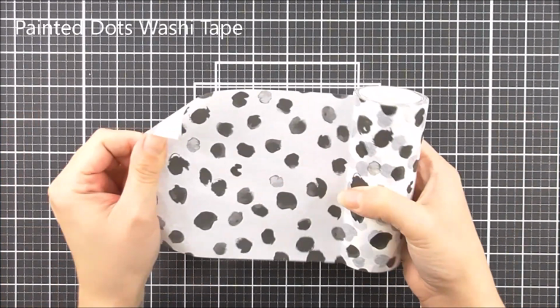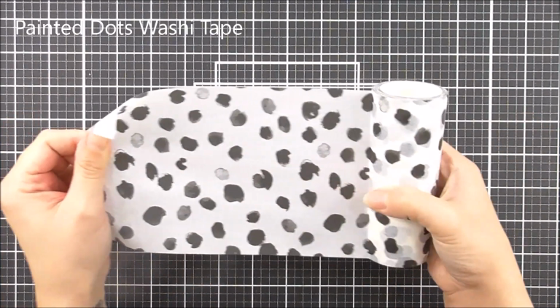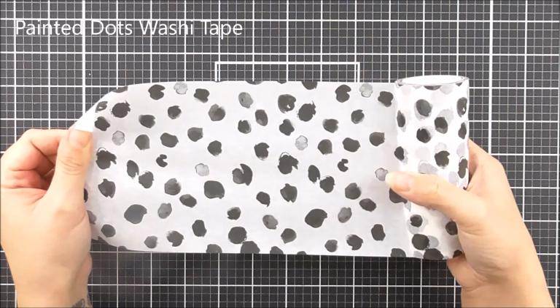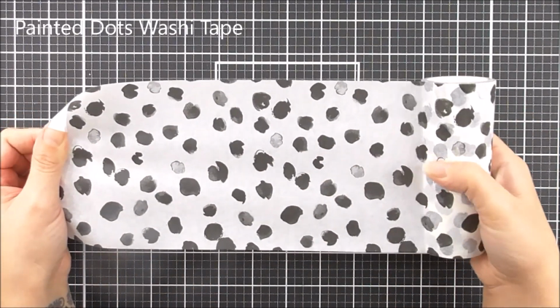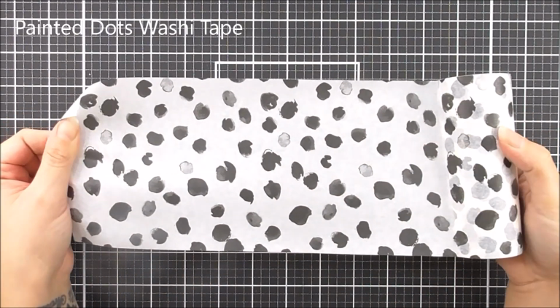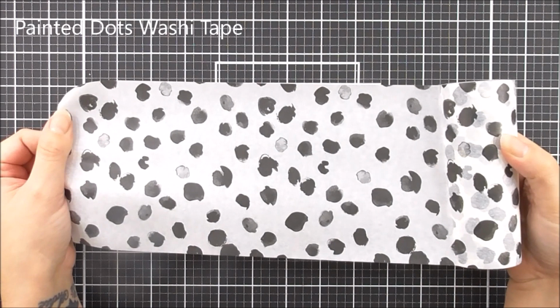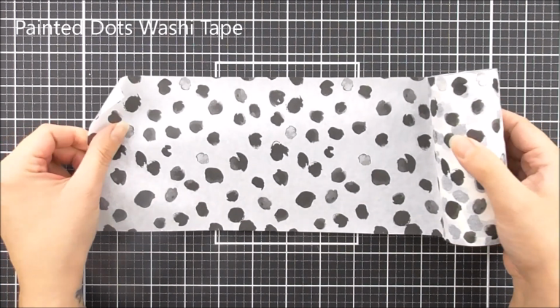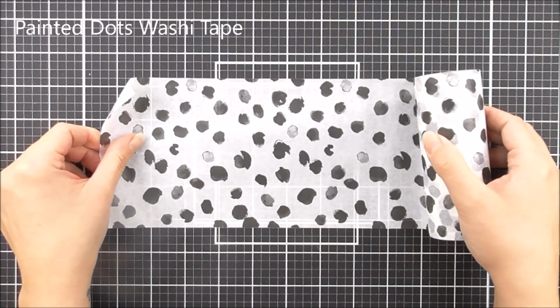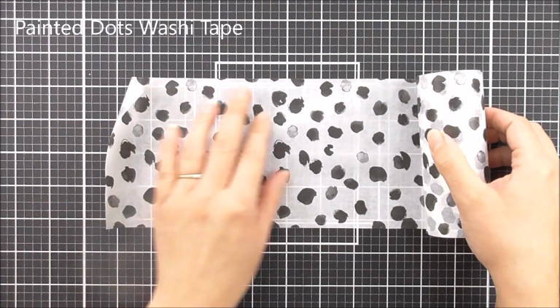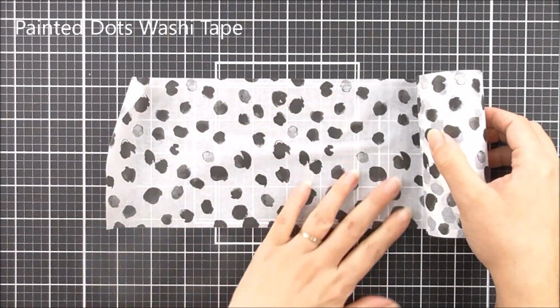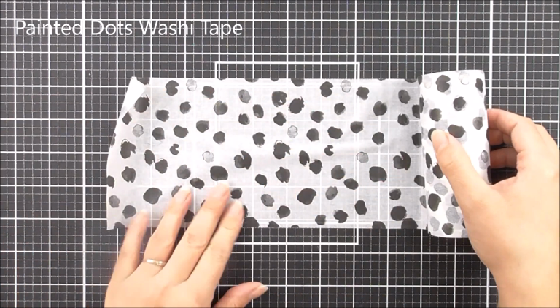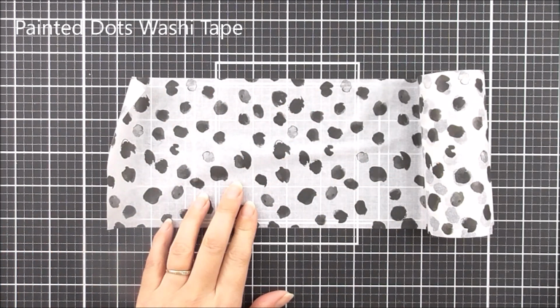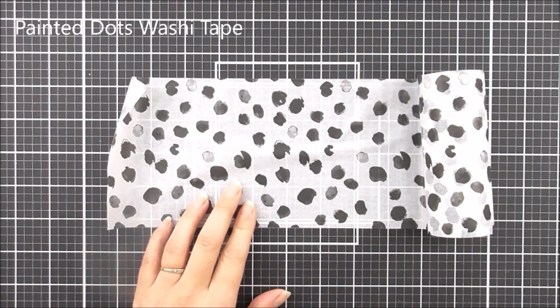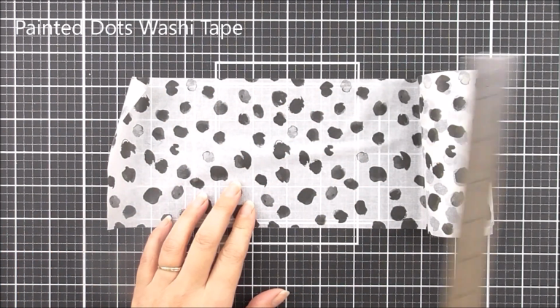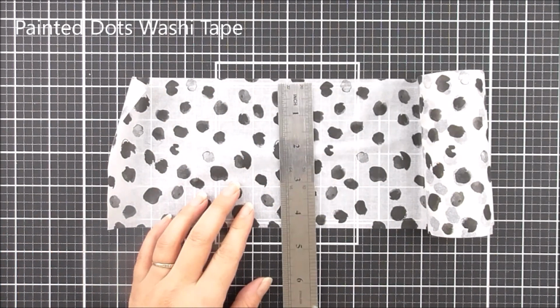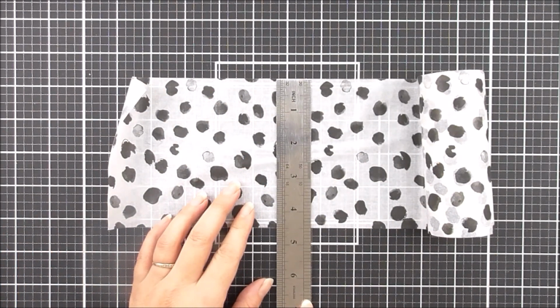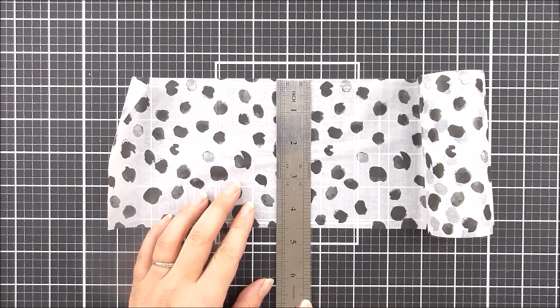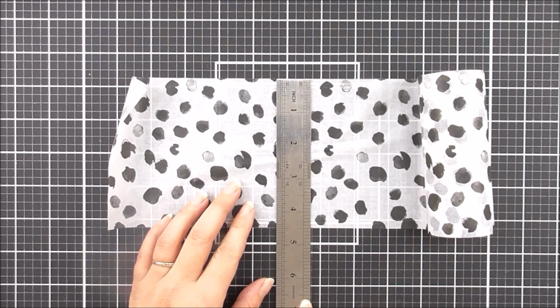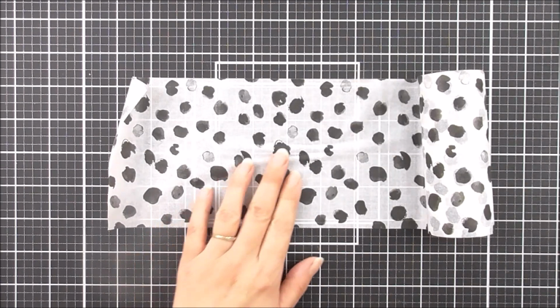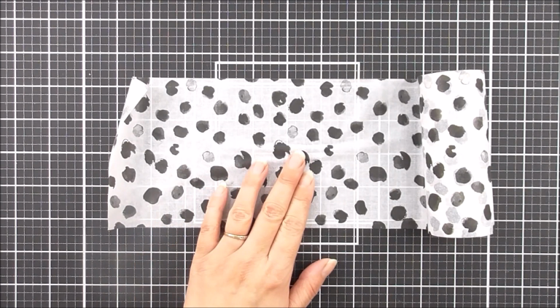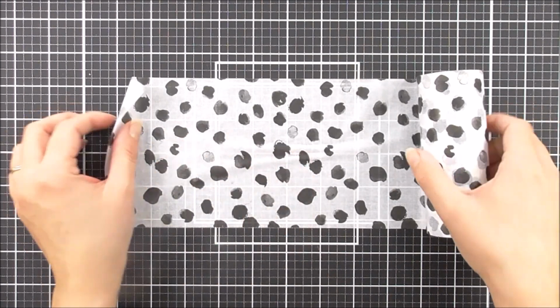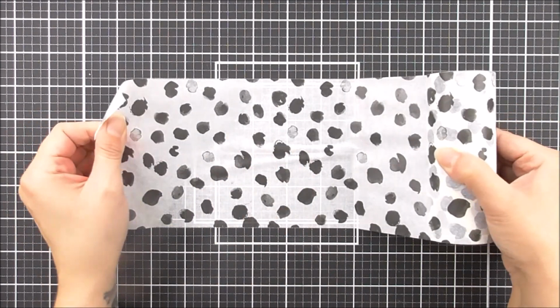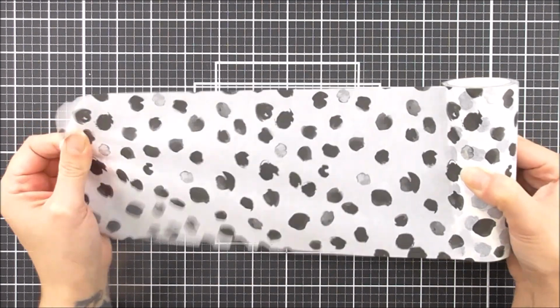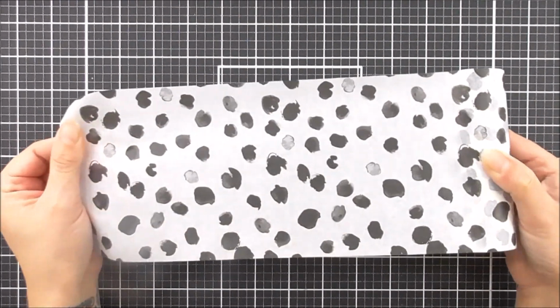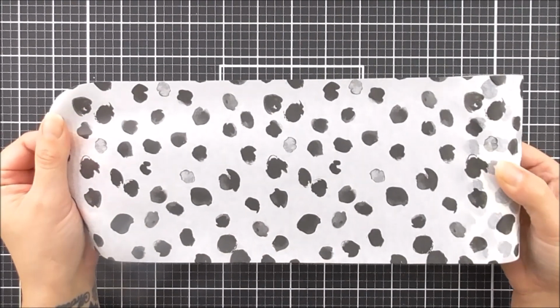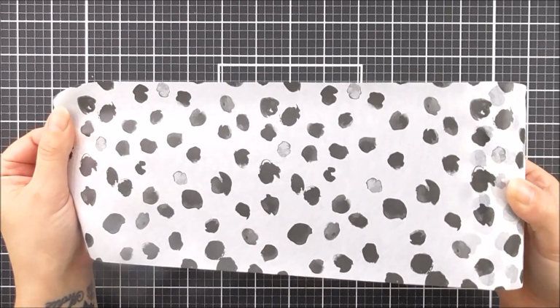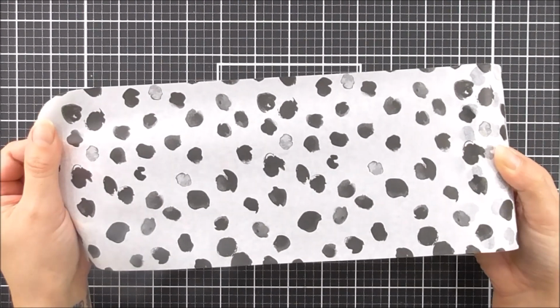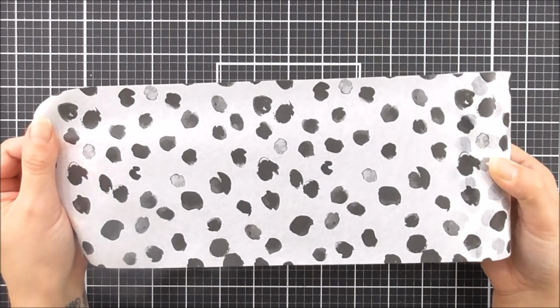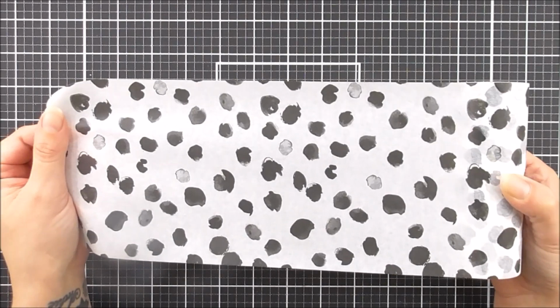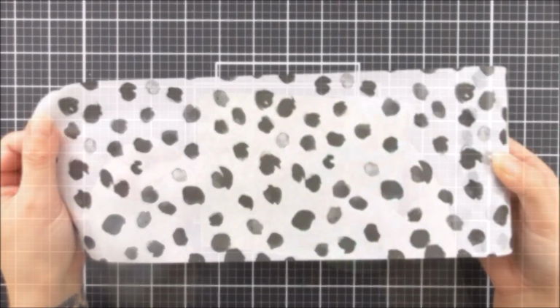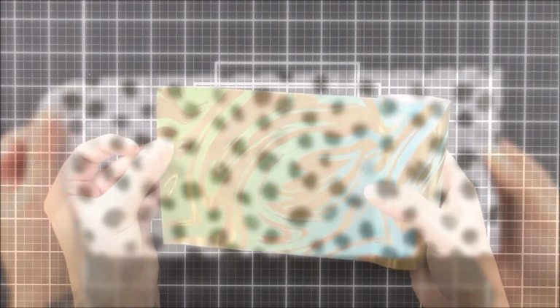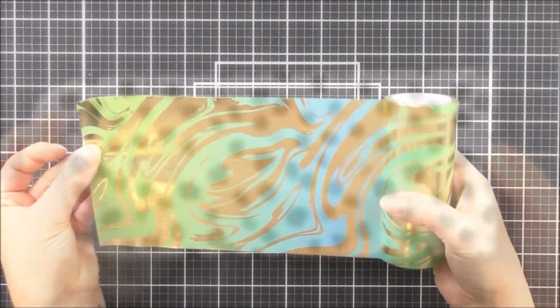Next up we have the Painted Dots Washi Tape. This is 114 millimeters wide, so it will fit on the front of an A2 card base really, really easily. This one has some beautiful dark painted, black colored painted dots on here on the white.